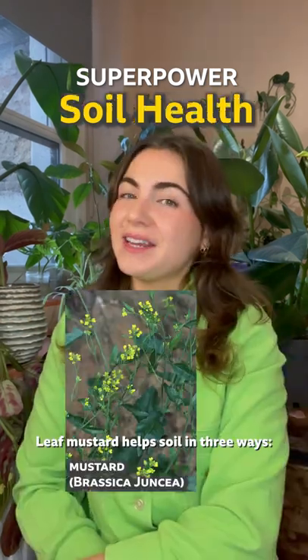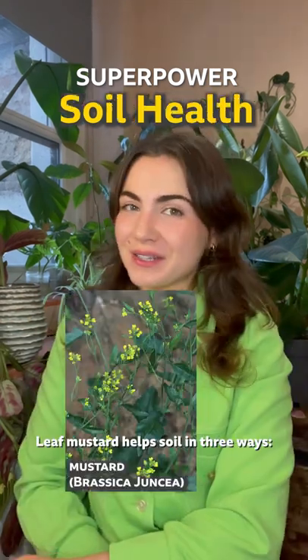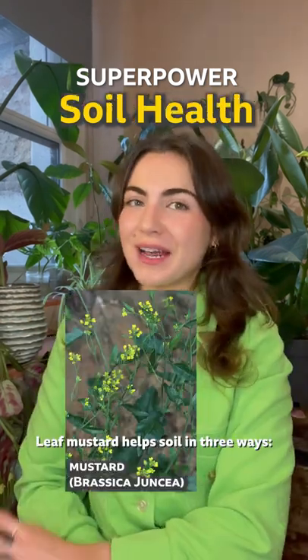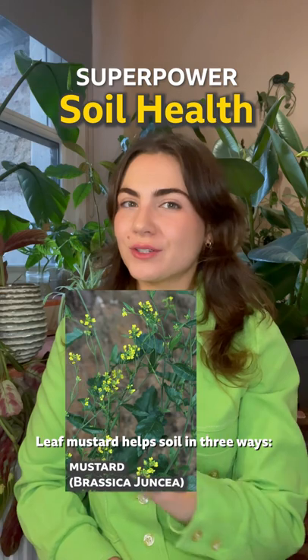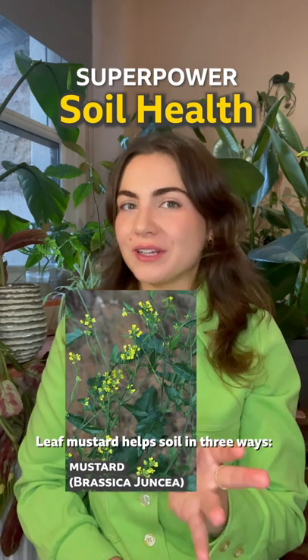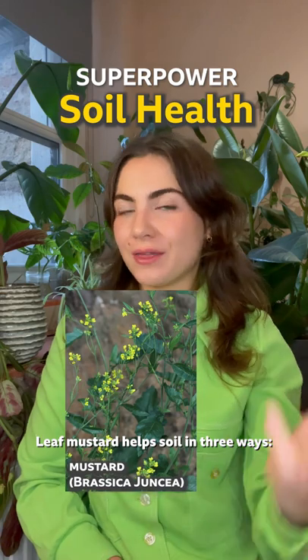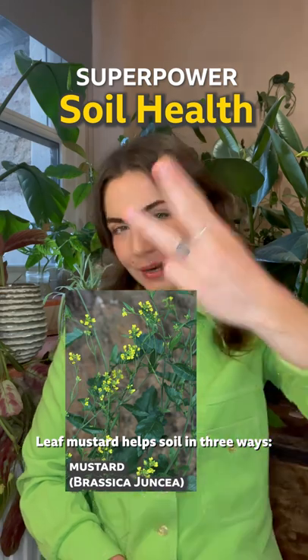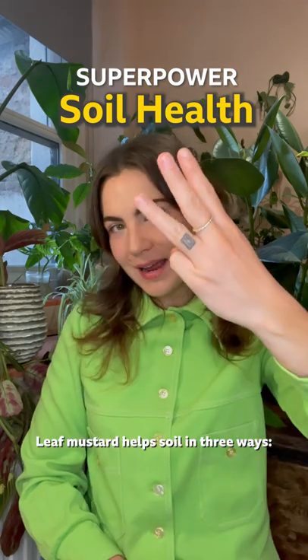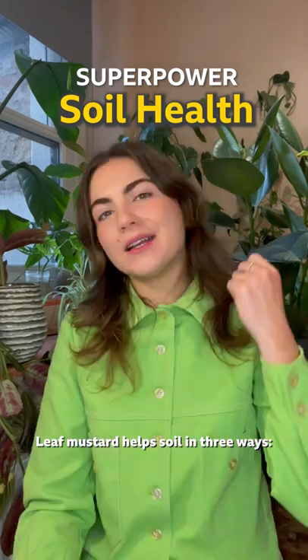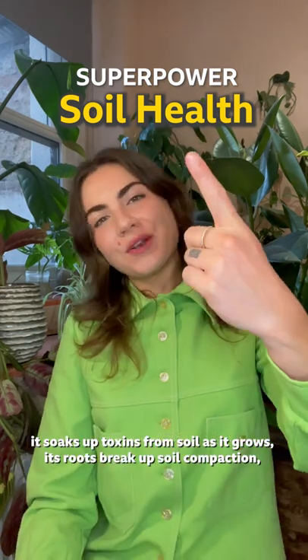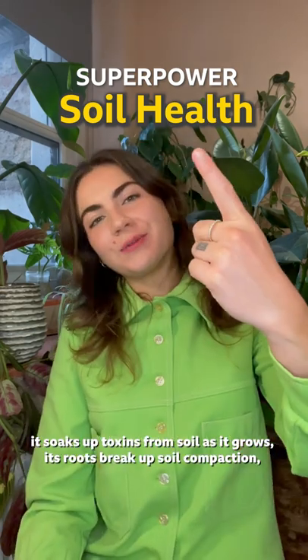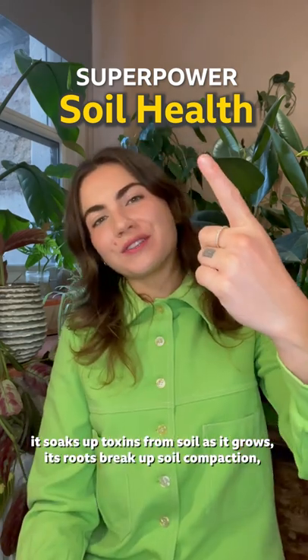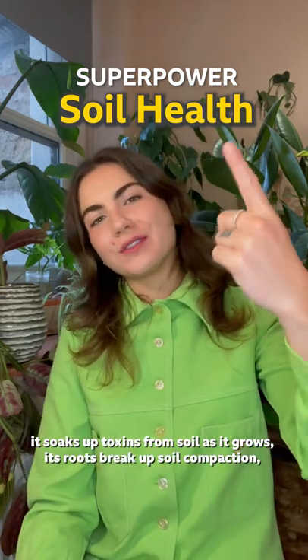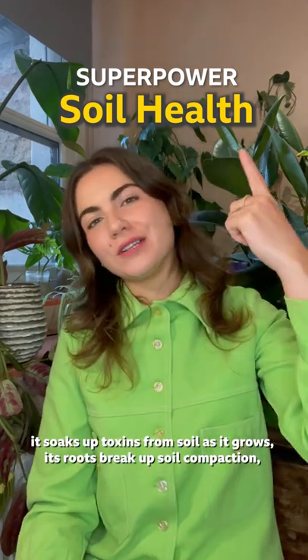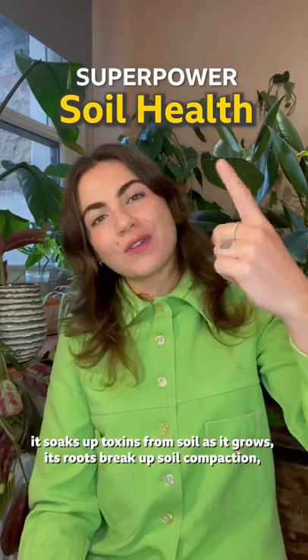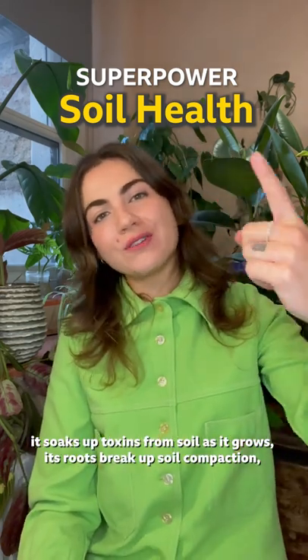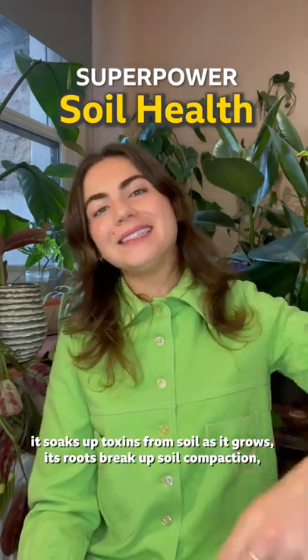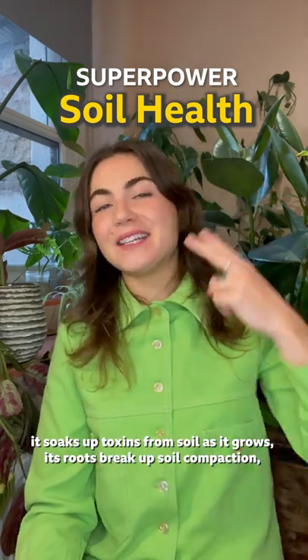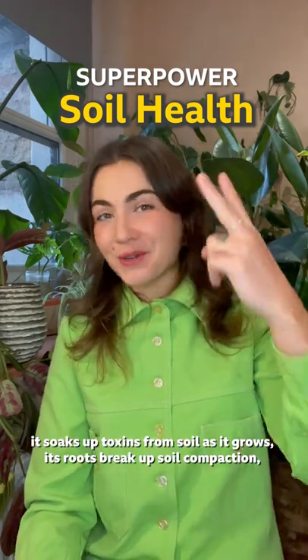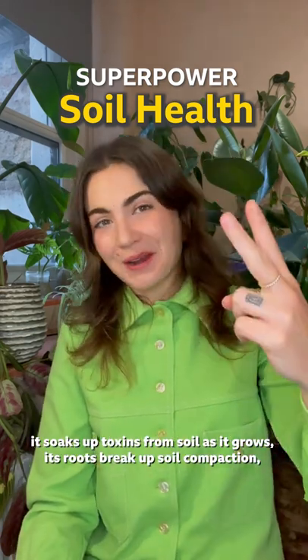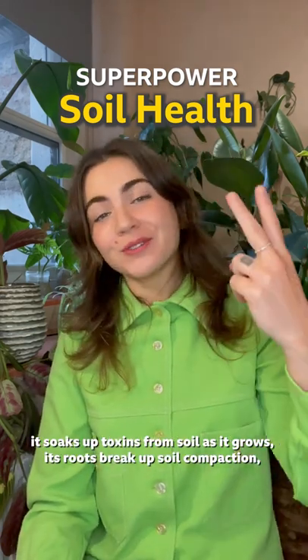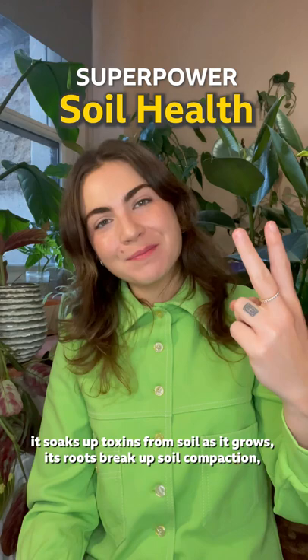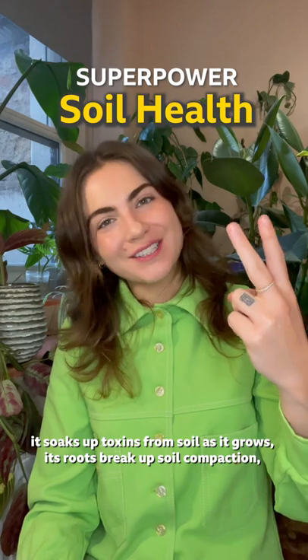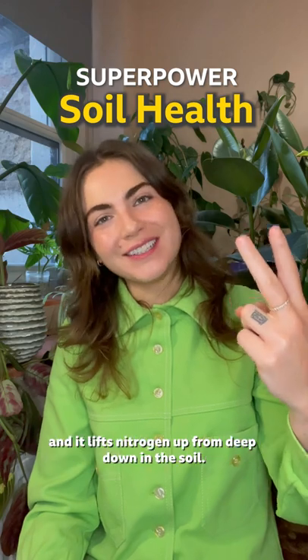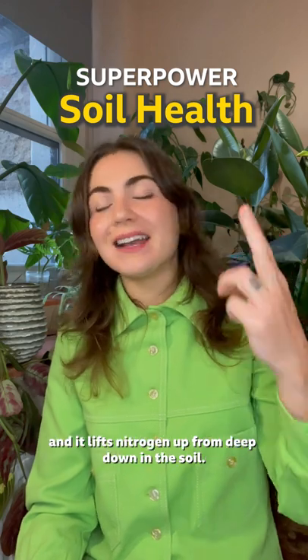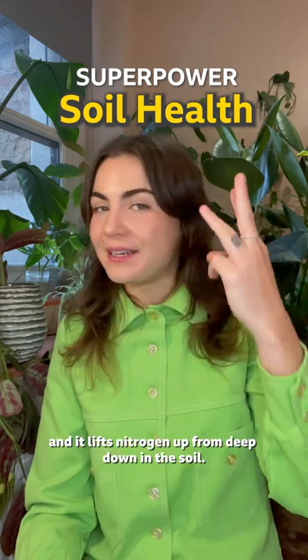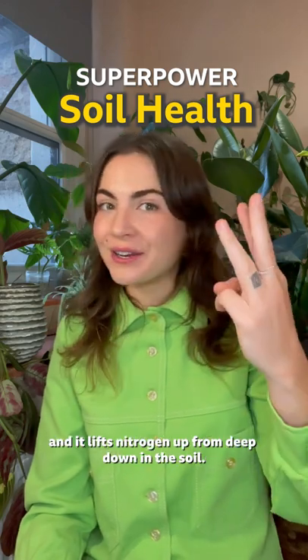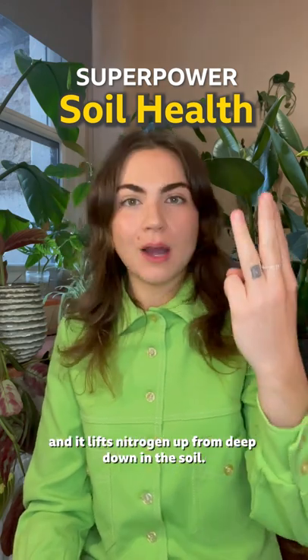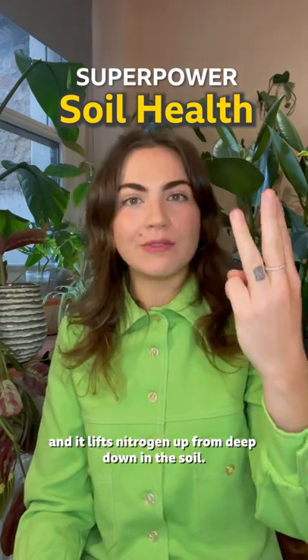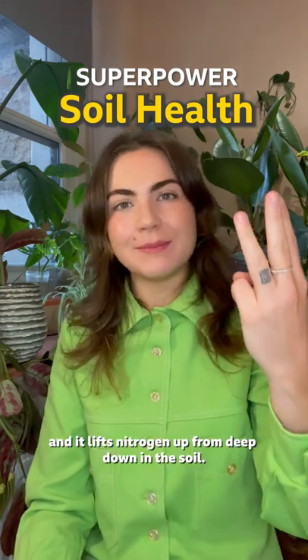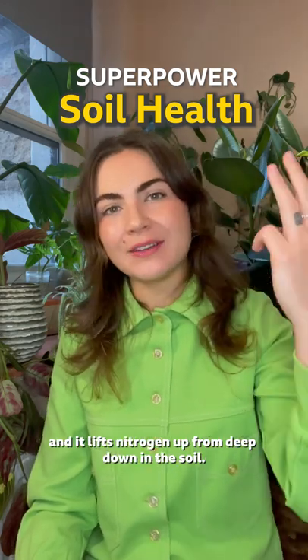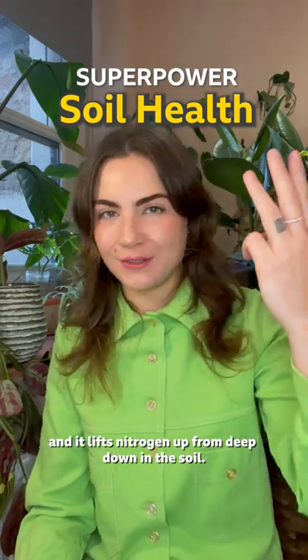Leaf Mustard helps soil in three ways: it soaks up toxins from the soil as it grows, its roots break up soil compaction, and it lifts nitrogen up from deep down in the soil.